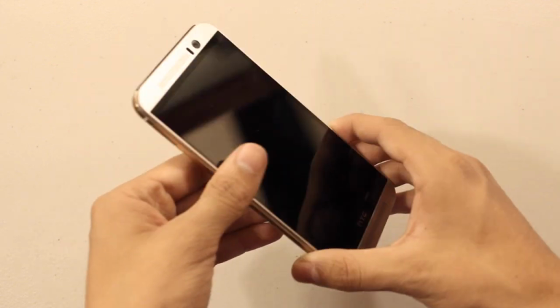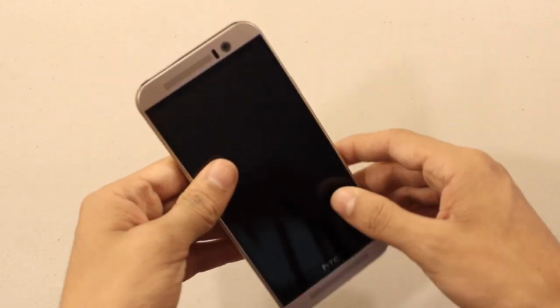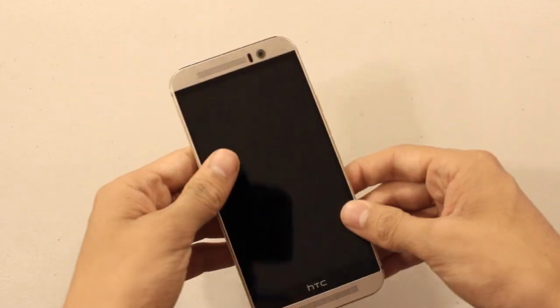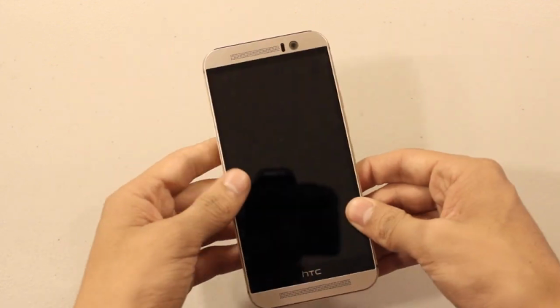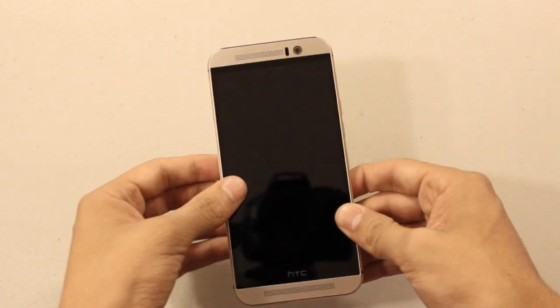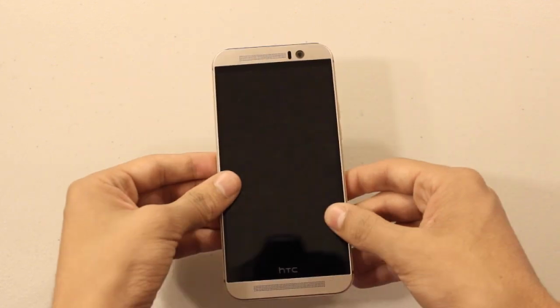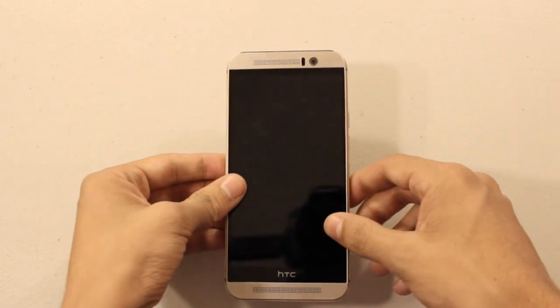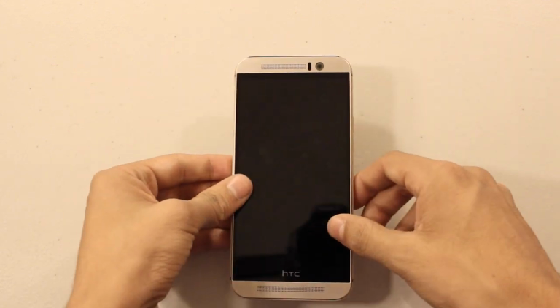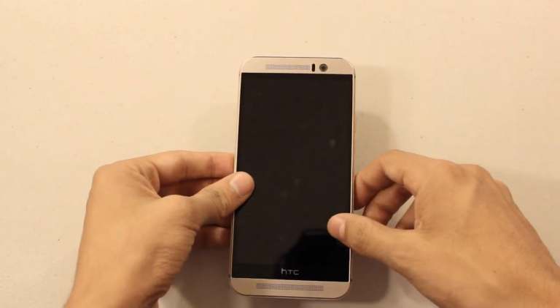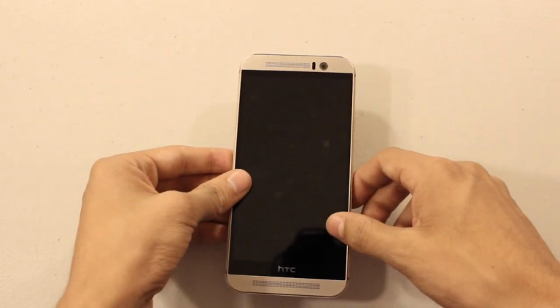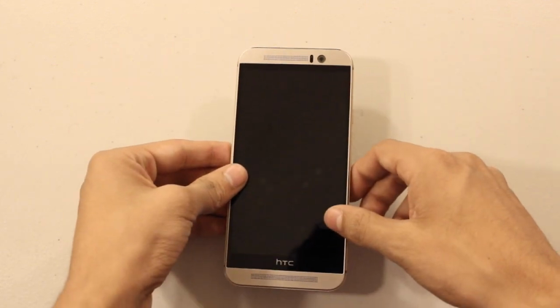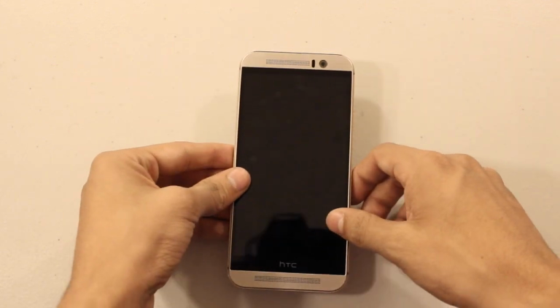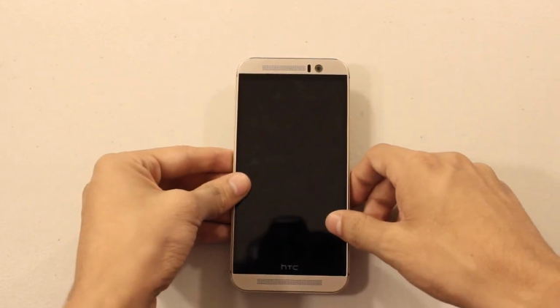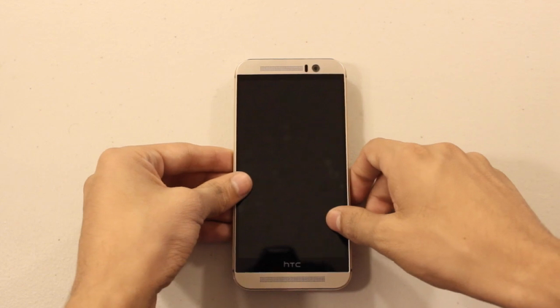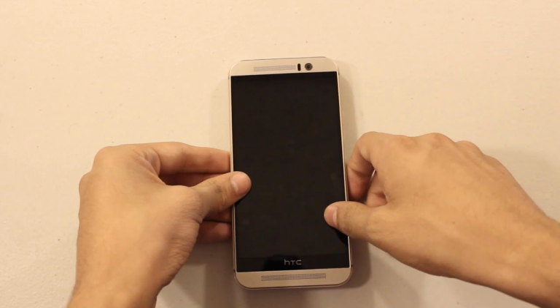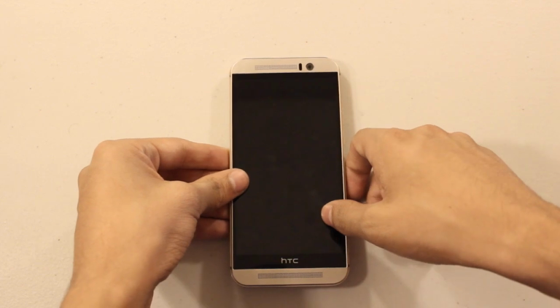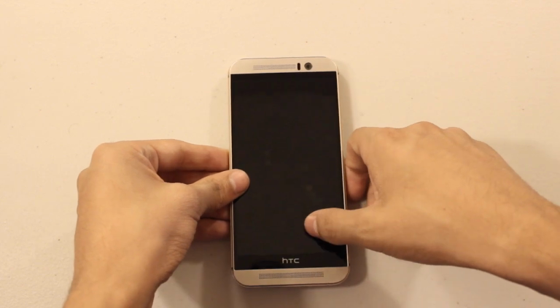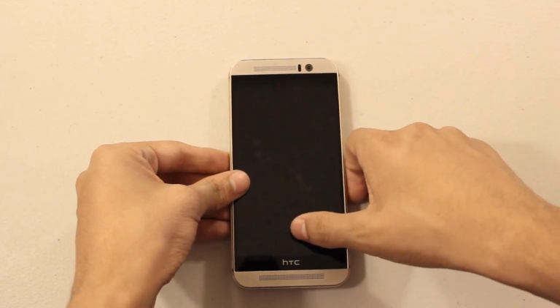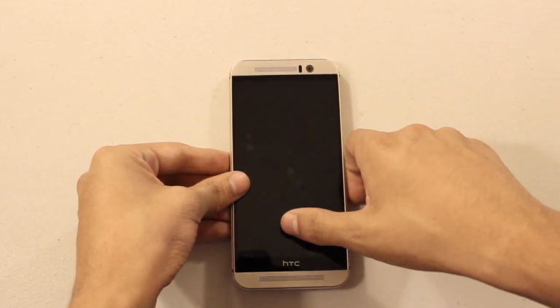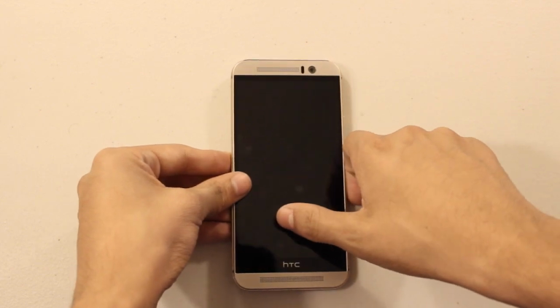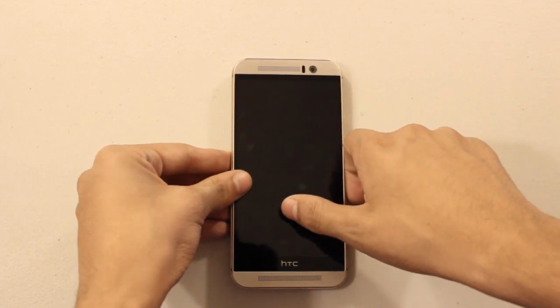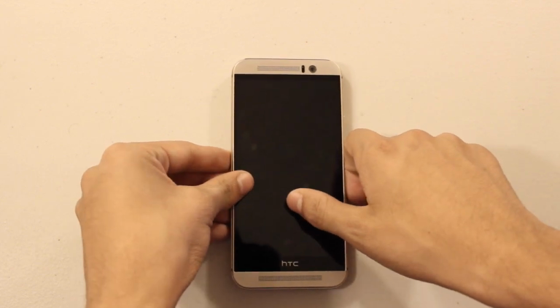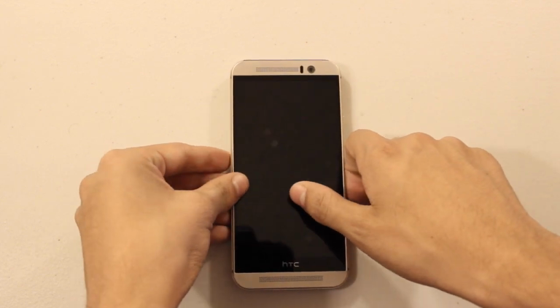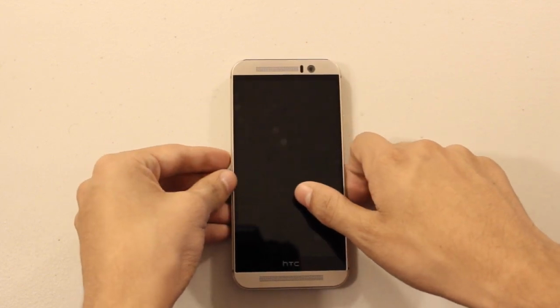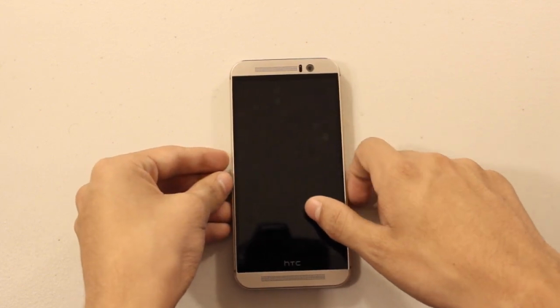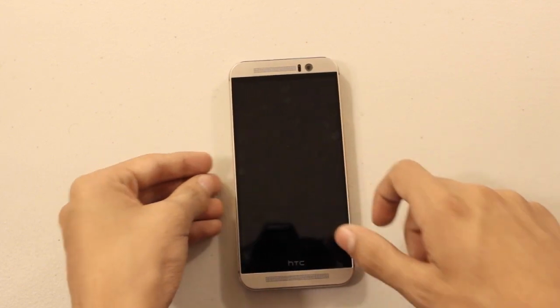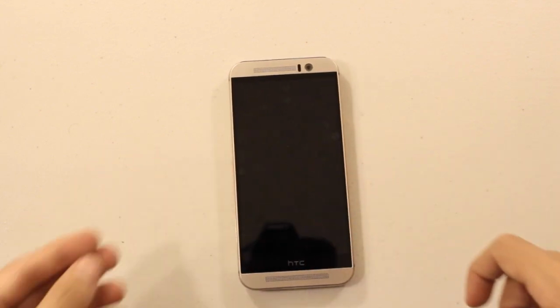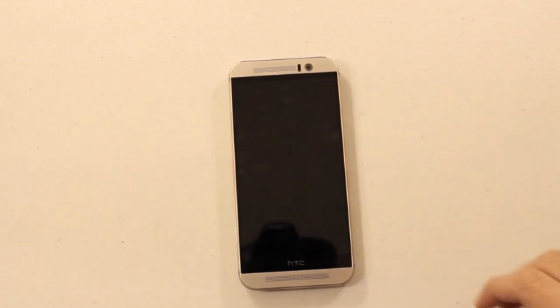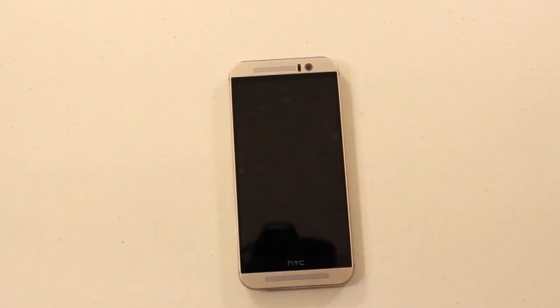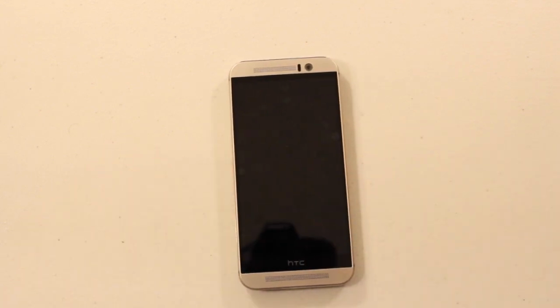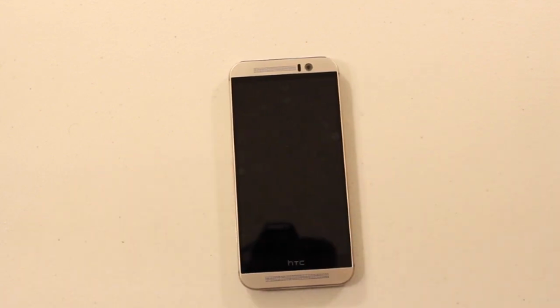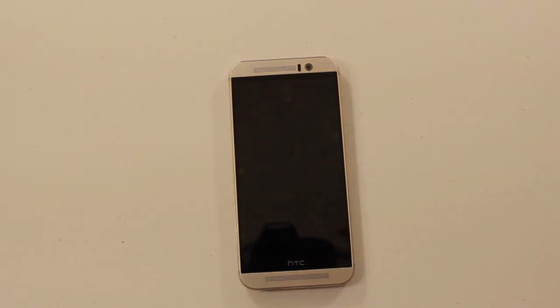I hope you guys enjoyed this unboxing of the HTC One M9. Give it a like, subscribe, comment with any questions, and I'll see you guys next time. Peace.